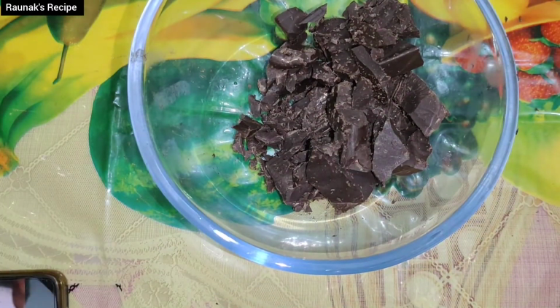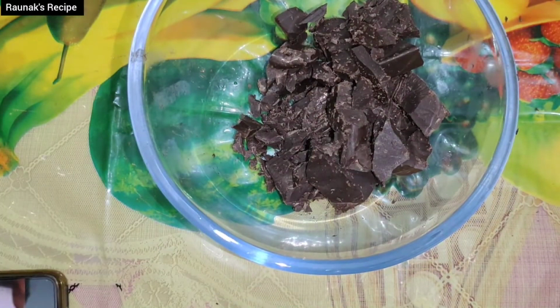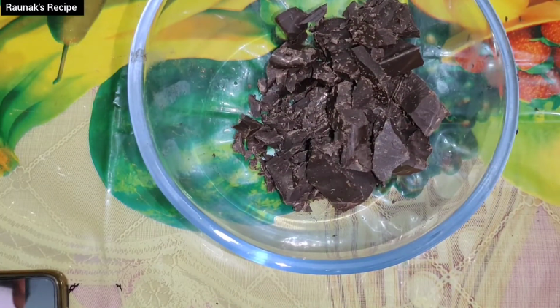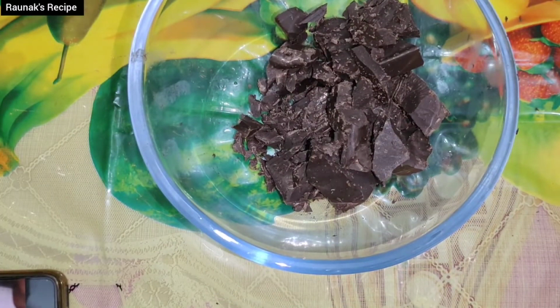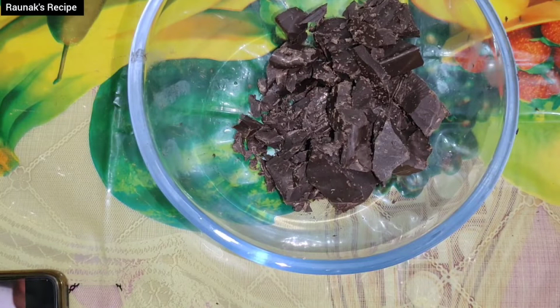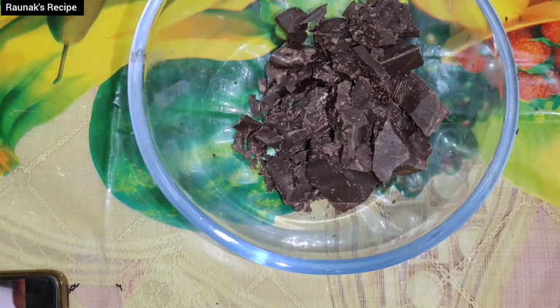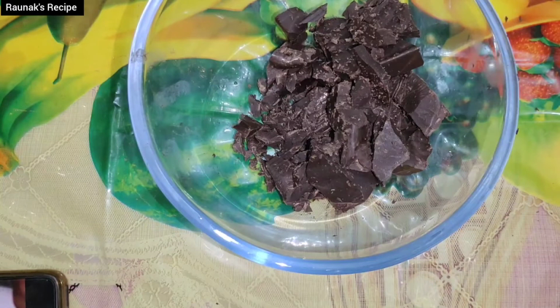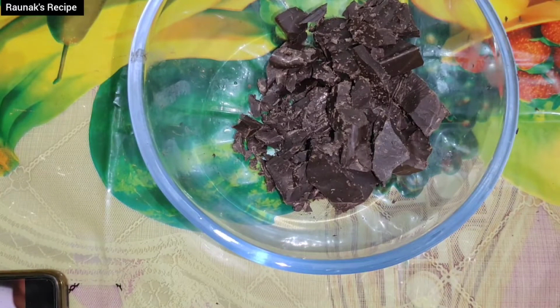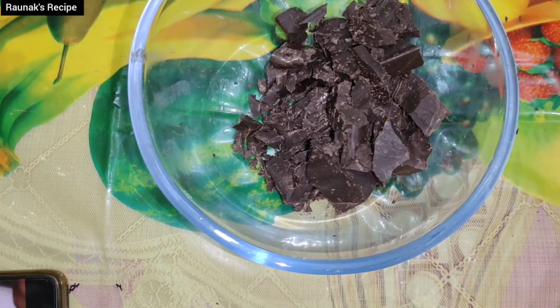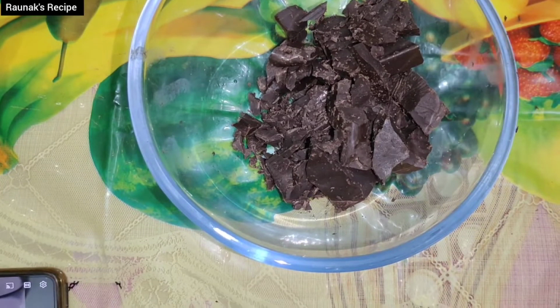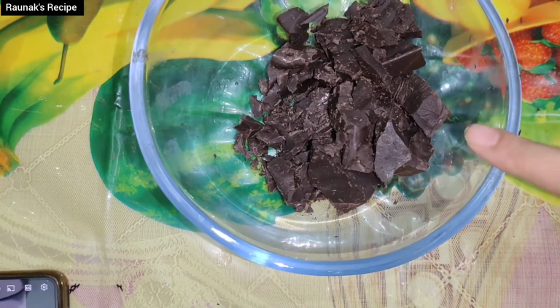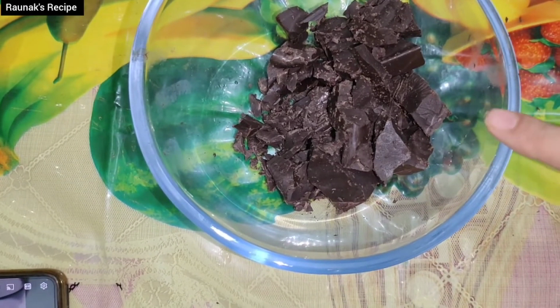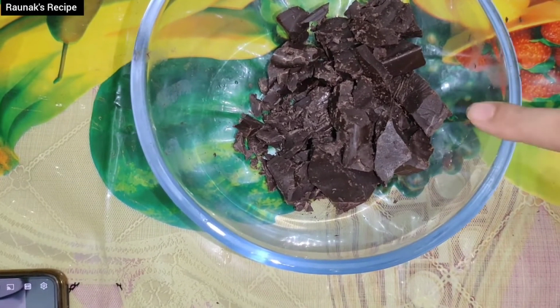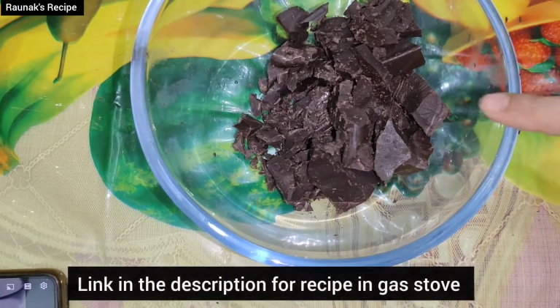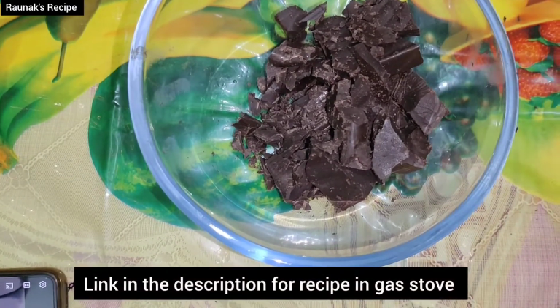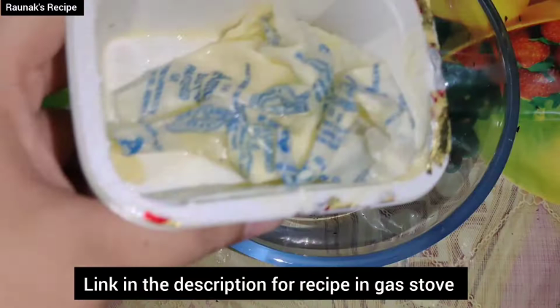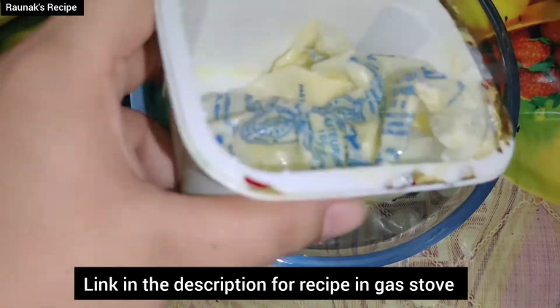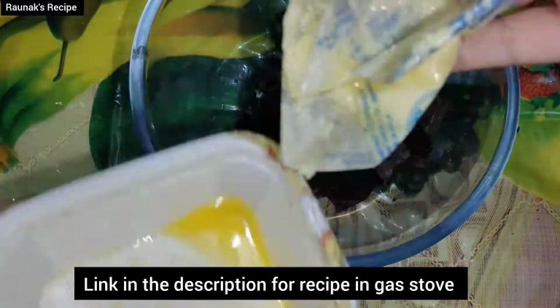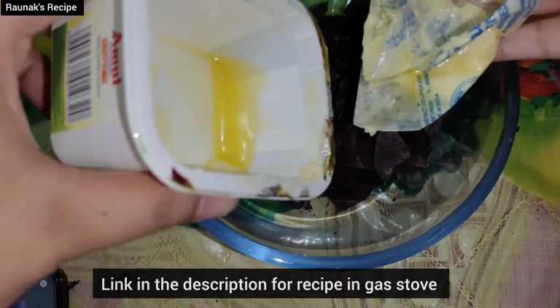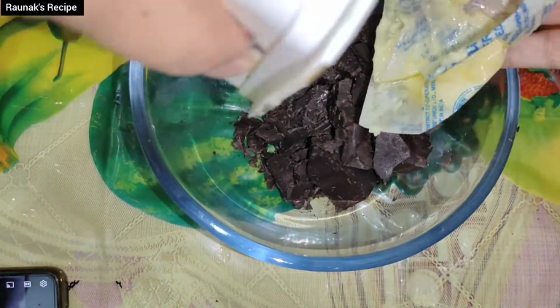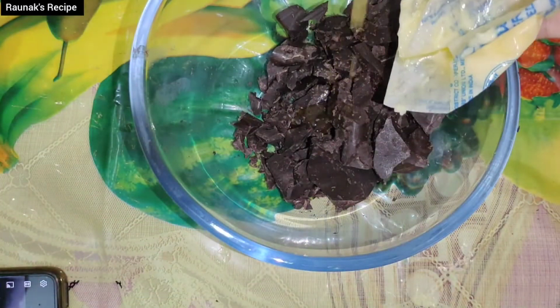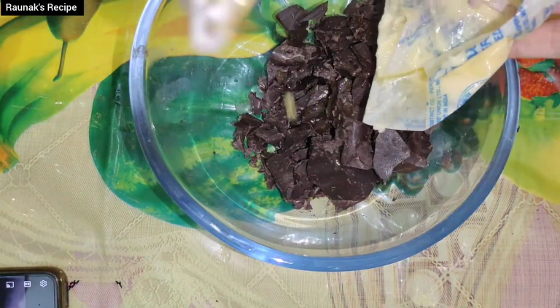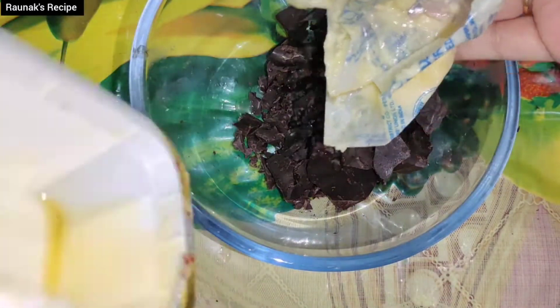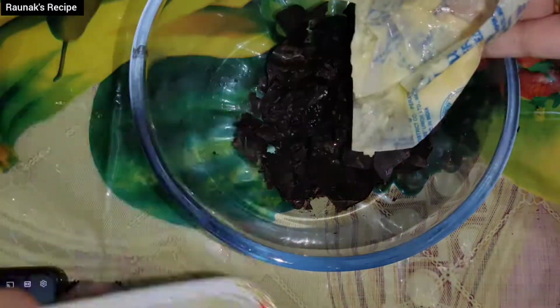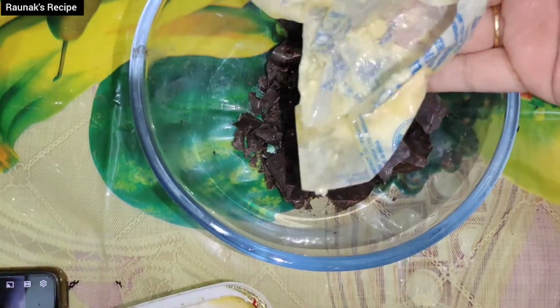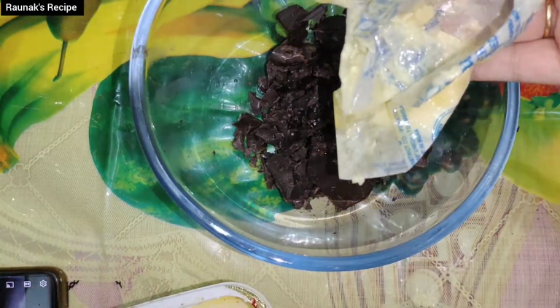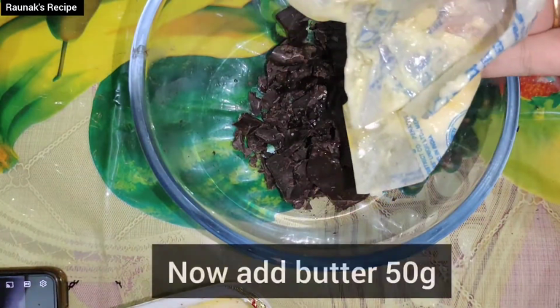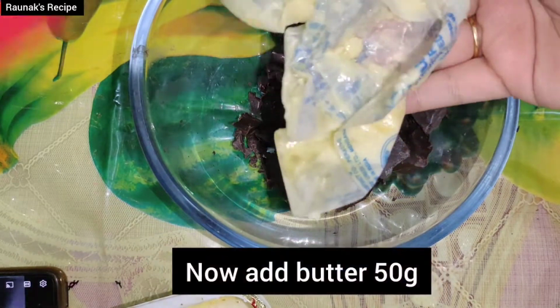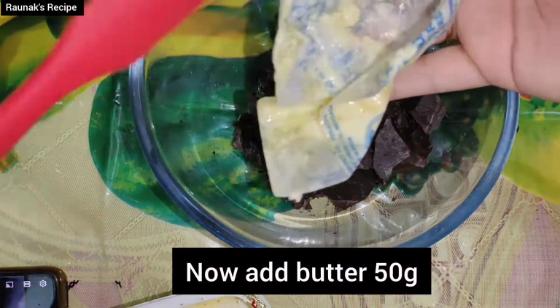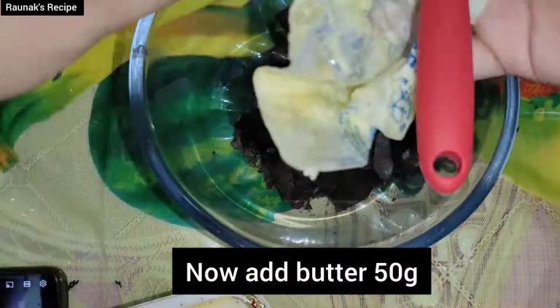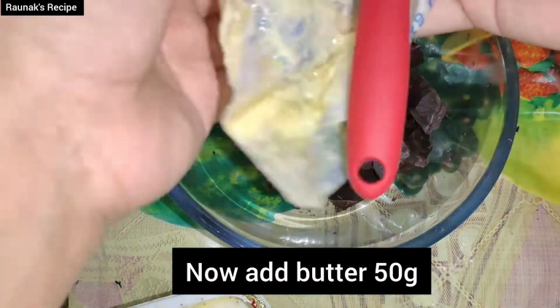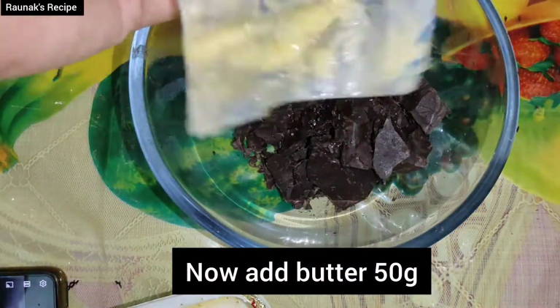In my previous brownie video, I have uploaded how to make brownies on a gas stove so you will know how to make it properly. I will give you a link in the description.